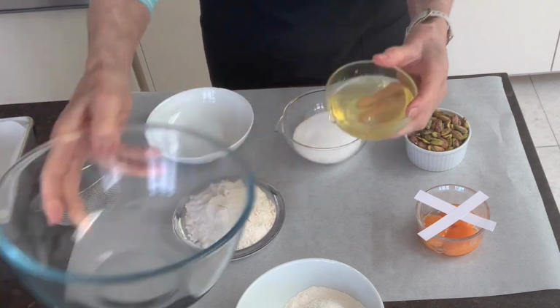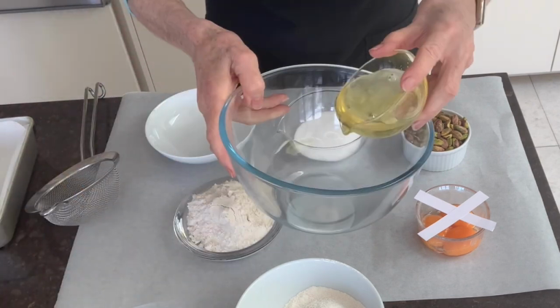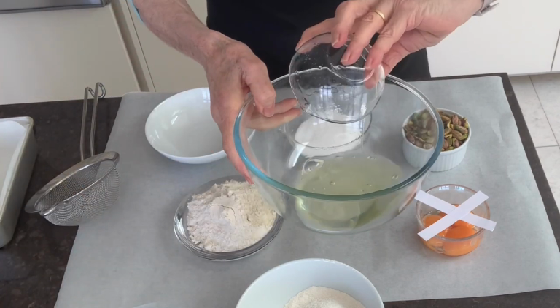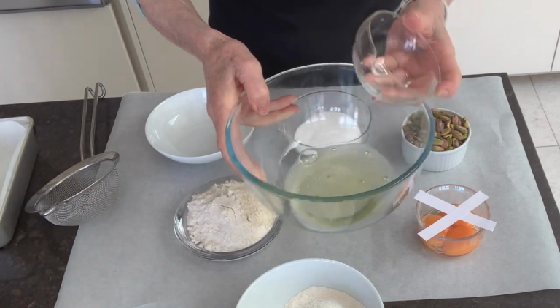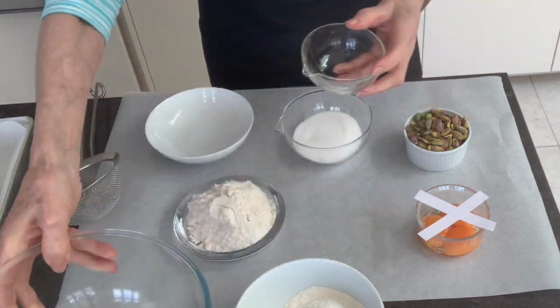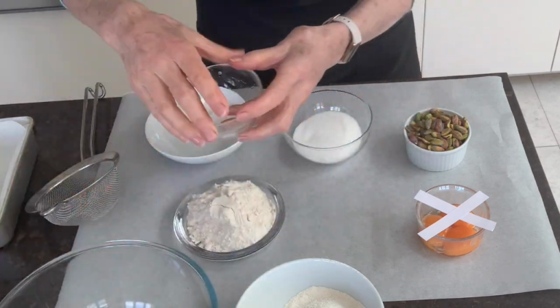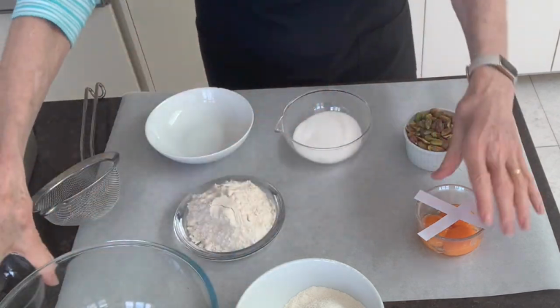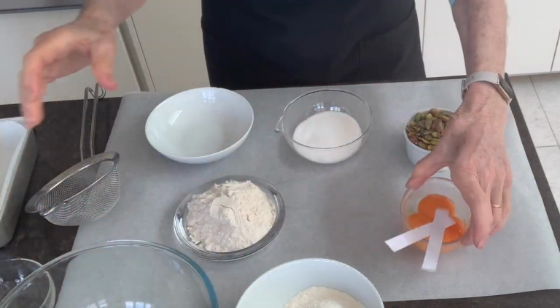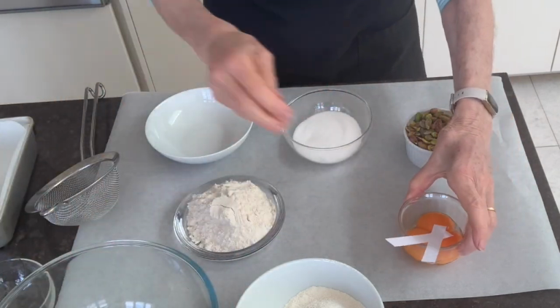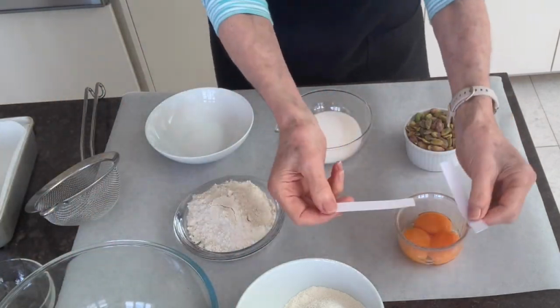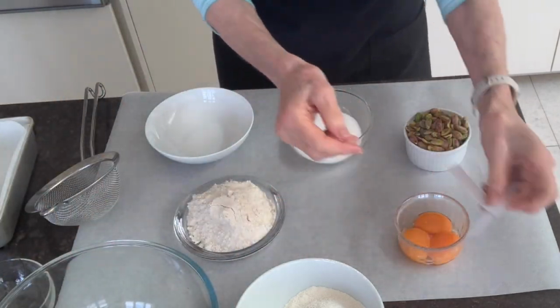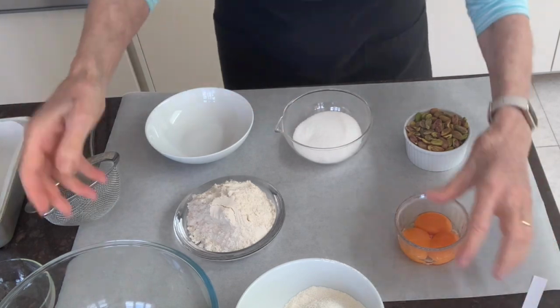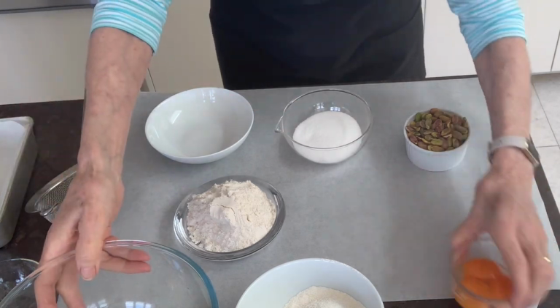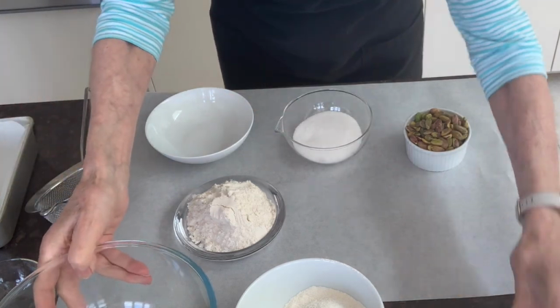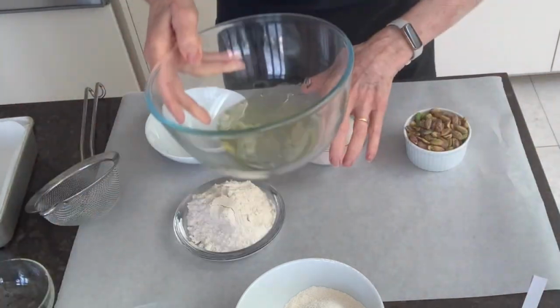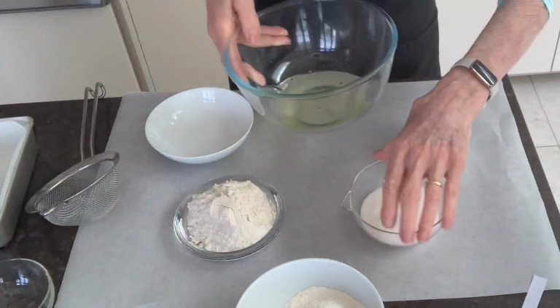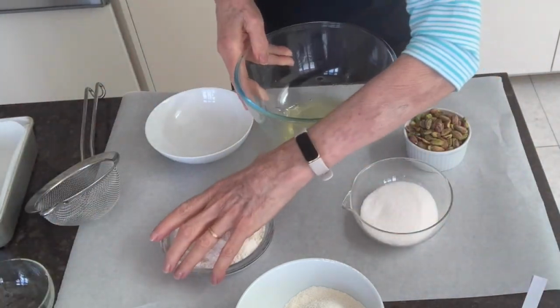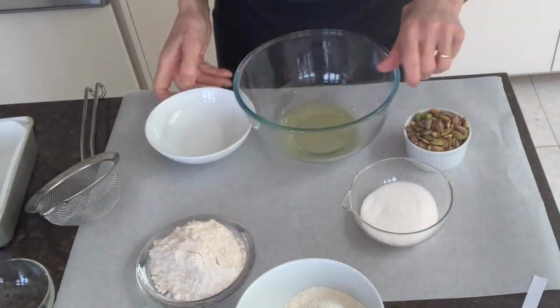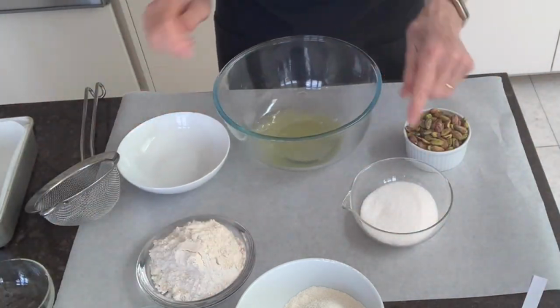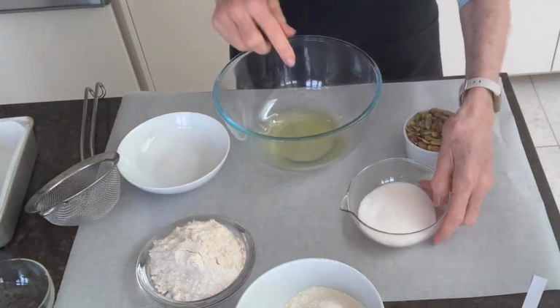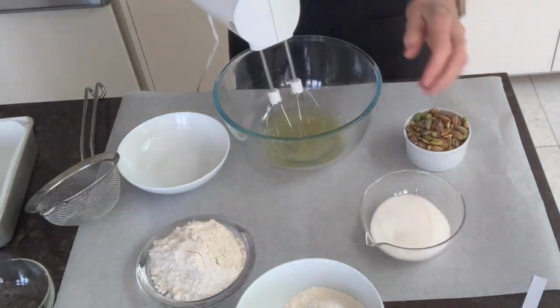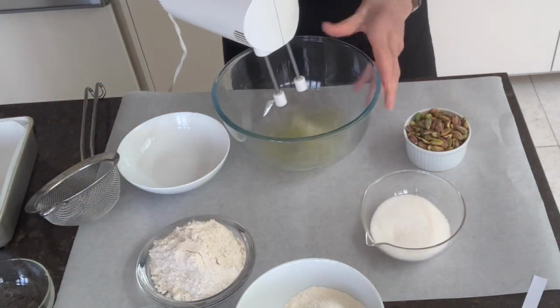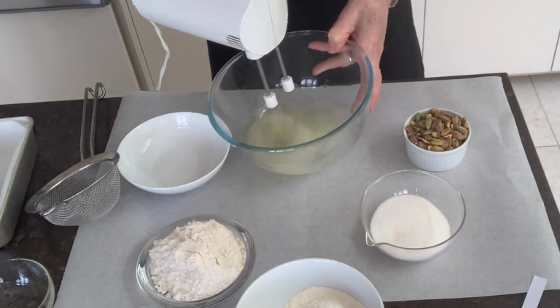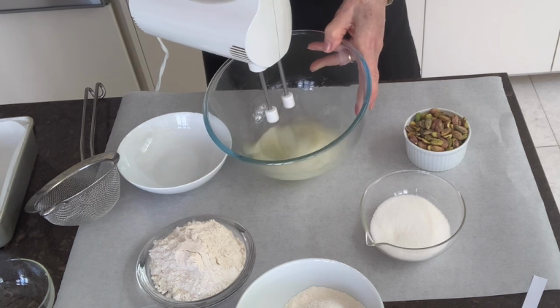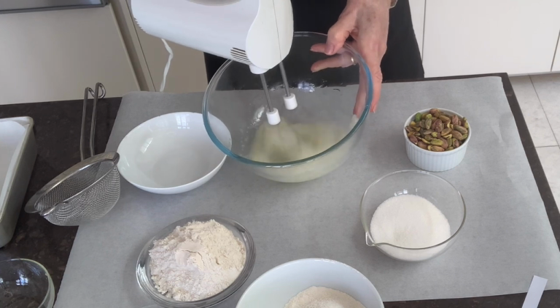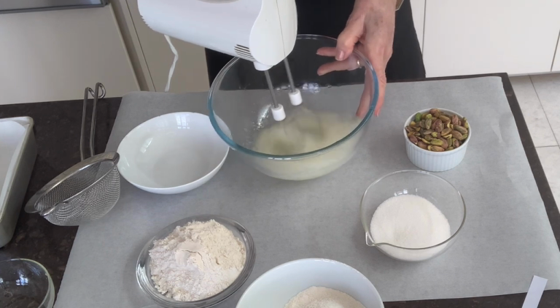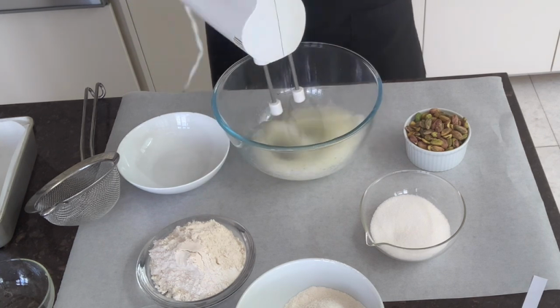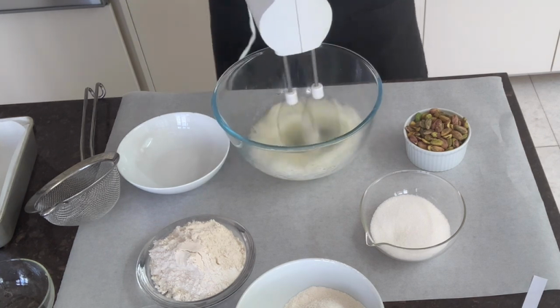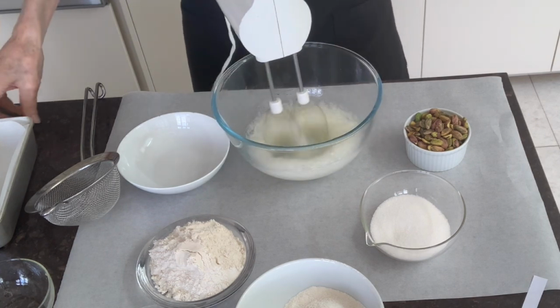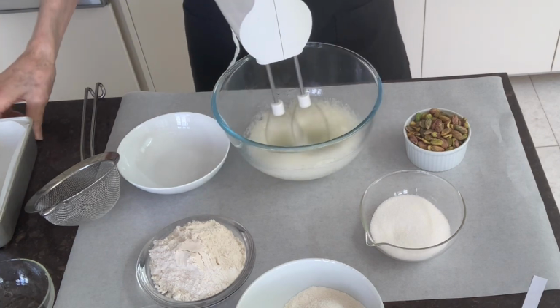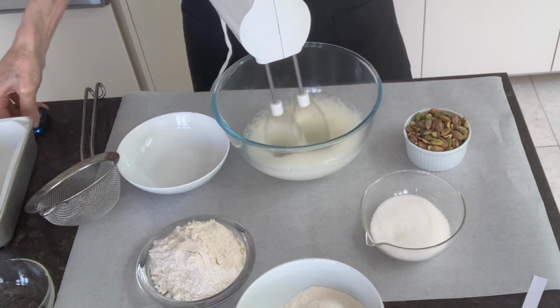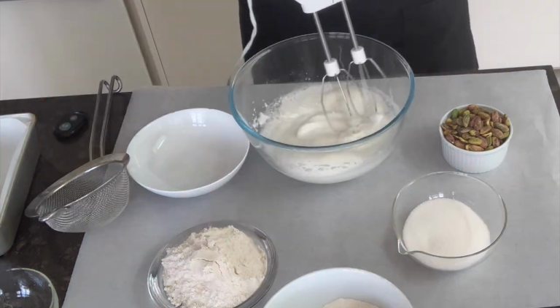Start with three egg whites and put them into a clean bowl. You're not going to use the egg yolks for this, so put them away for another use. Start whisking with an electric hand whisk — you'll see that it's beginning to be foamy.